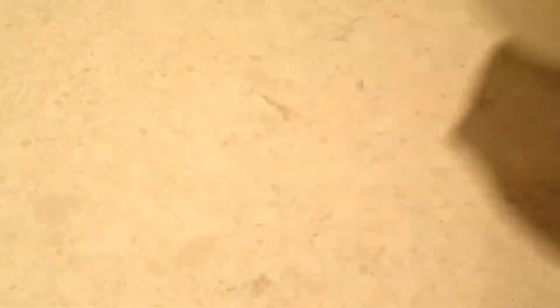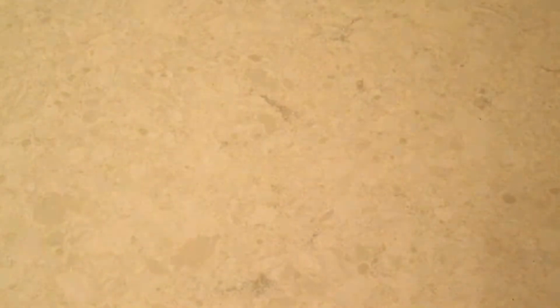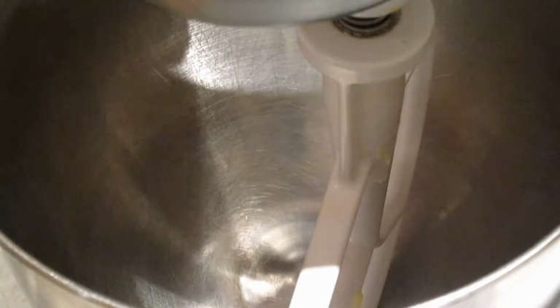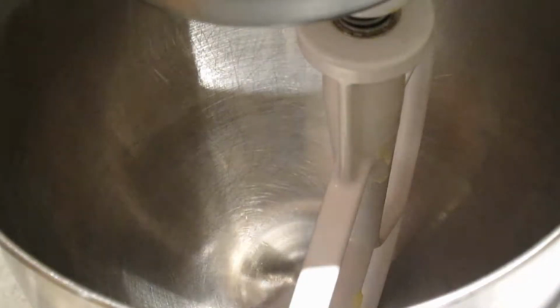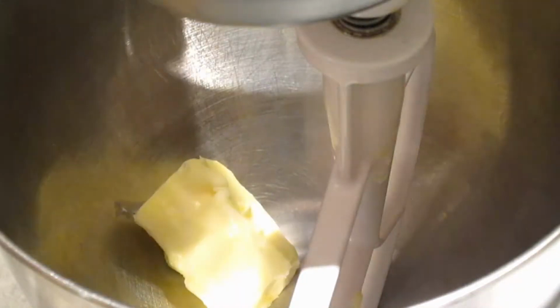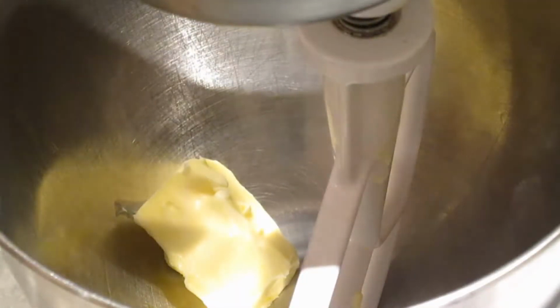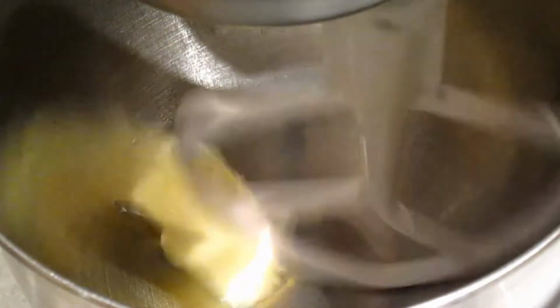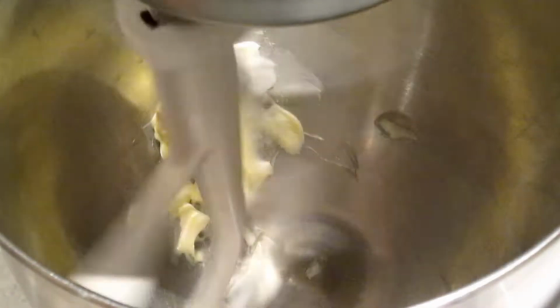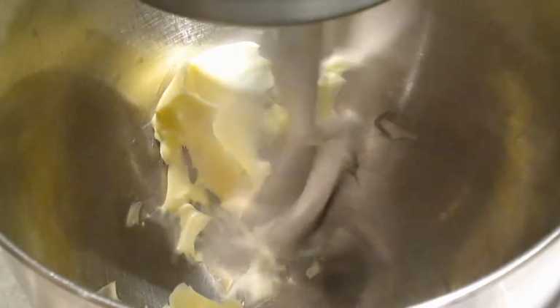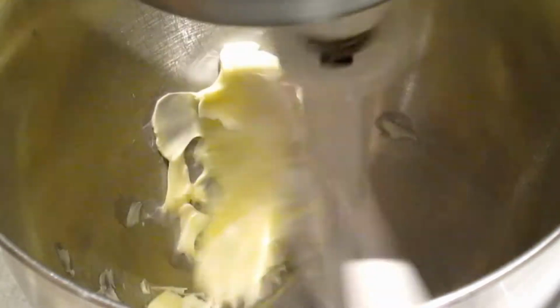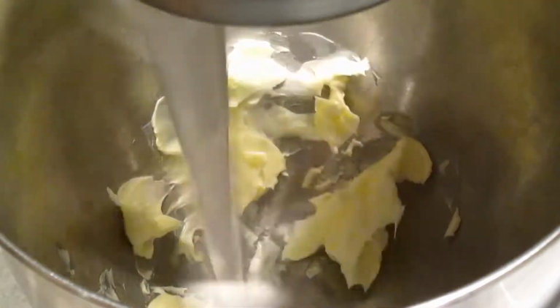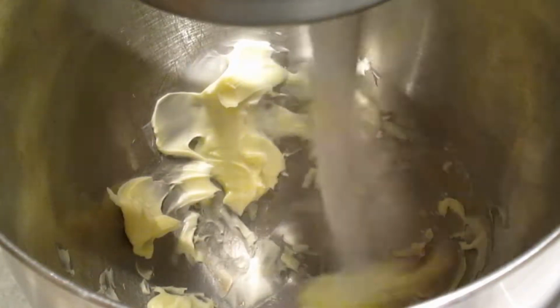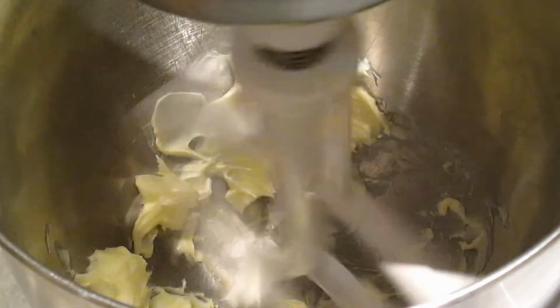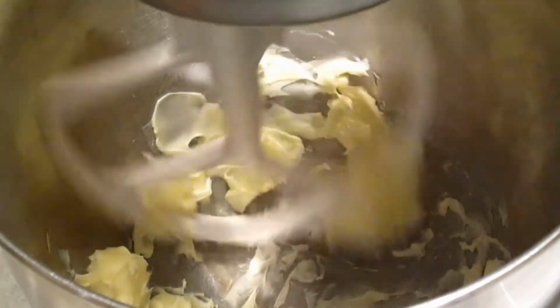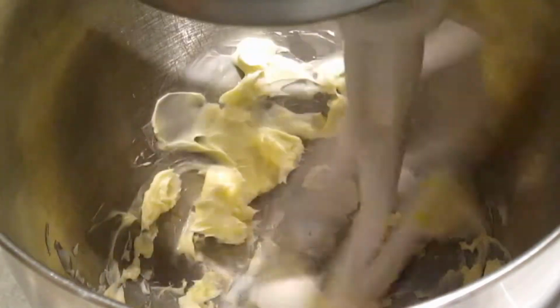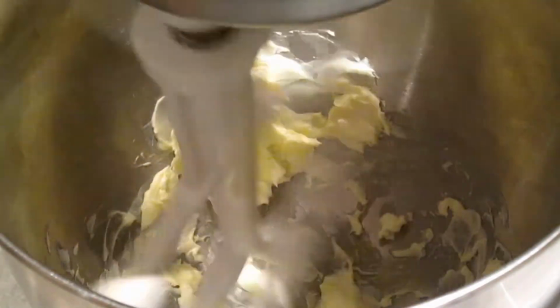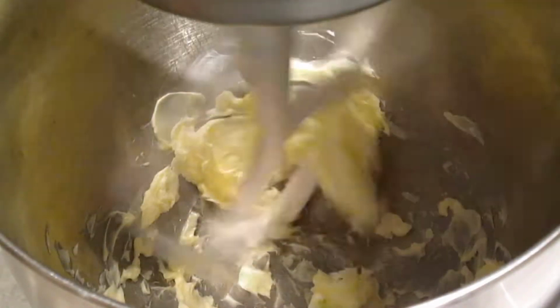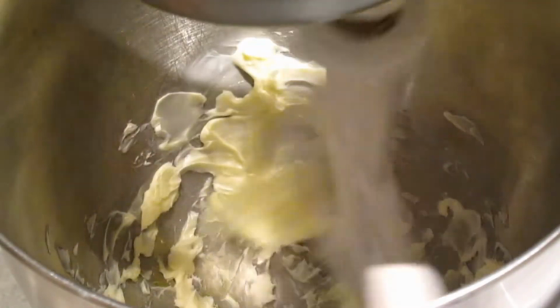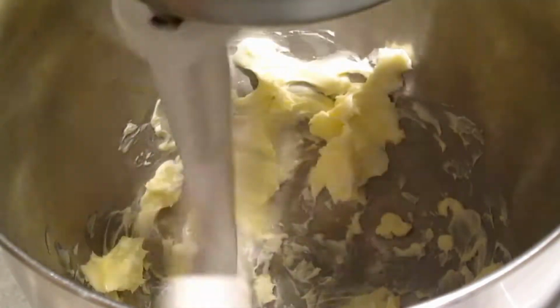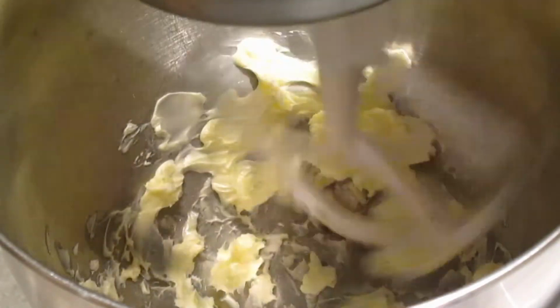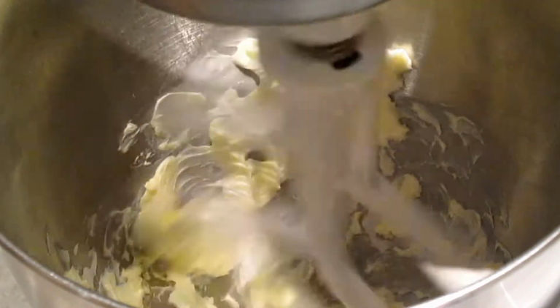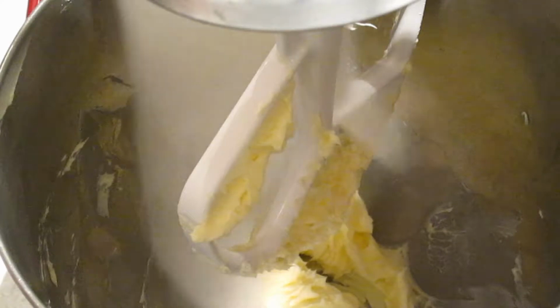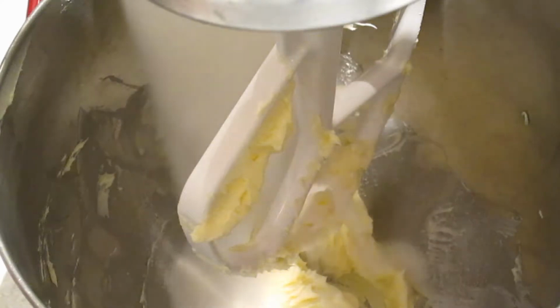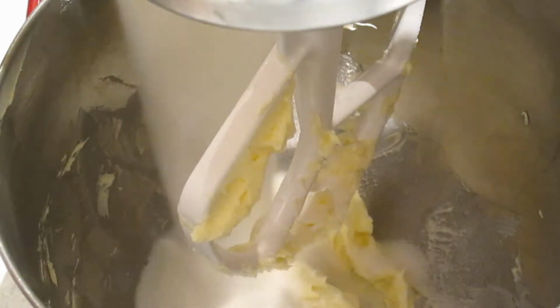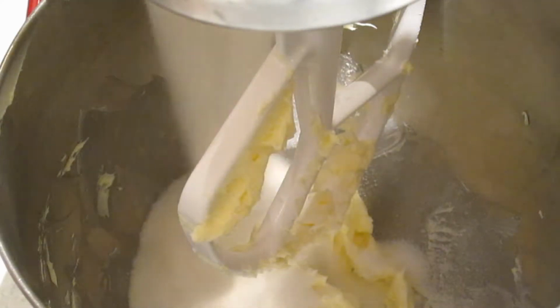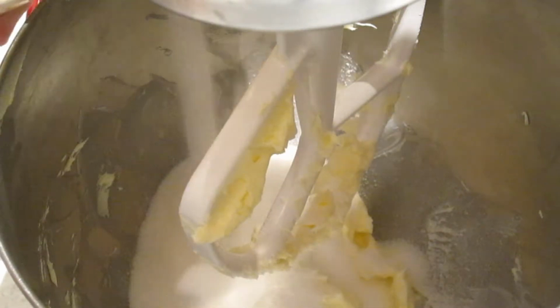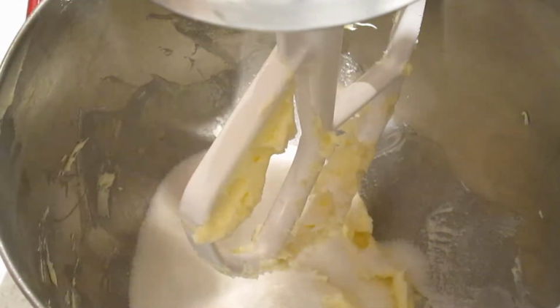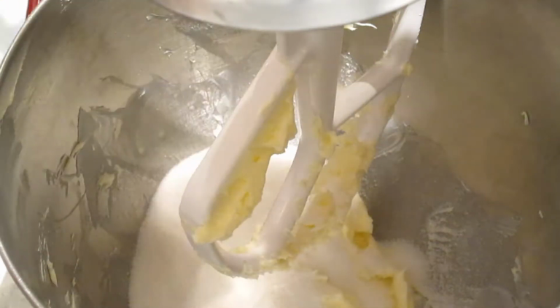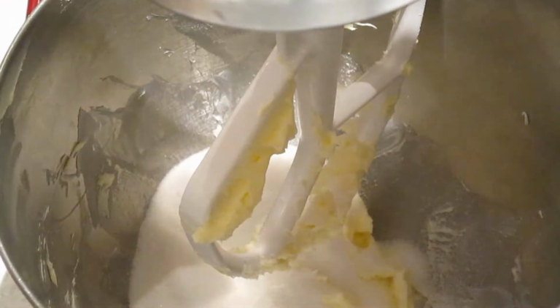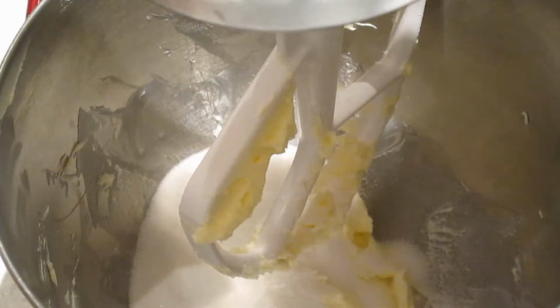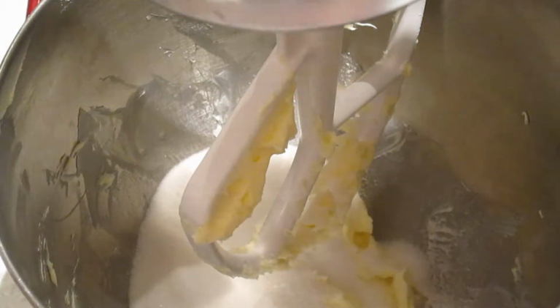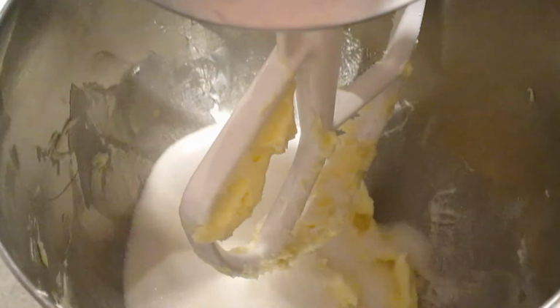In the bowl of a stand mixer or using a hand mixer, beat four tablespoons of softened butter until creamy. Then add one cup of sugar to the butter and beat until light and fluffy, about three to five minutes.